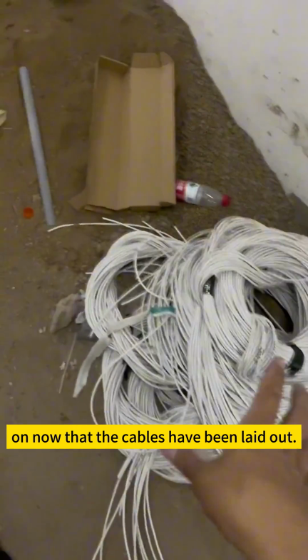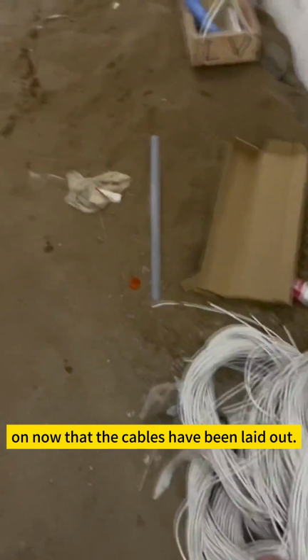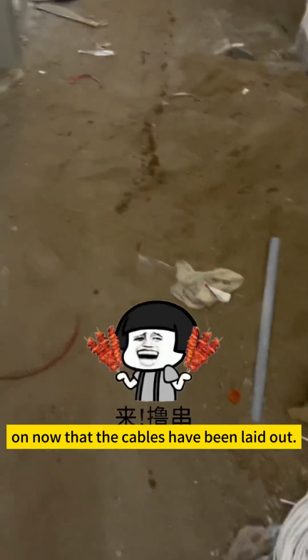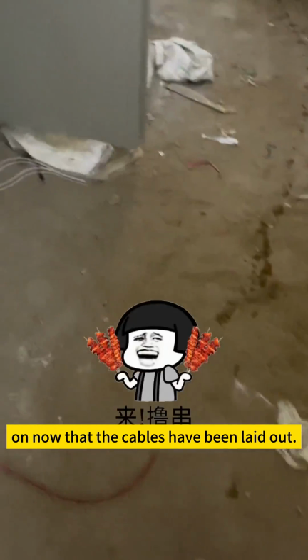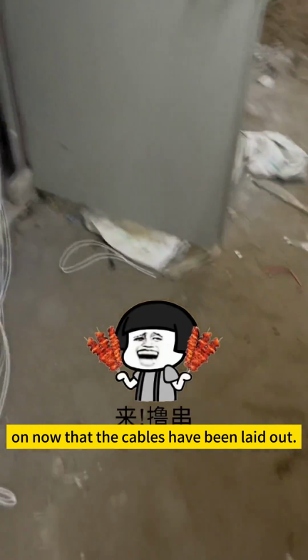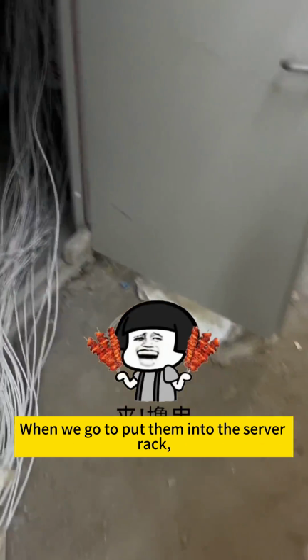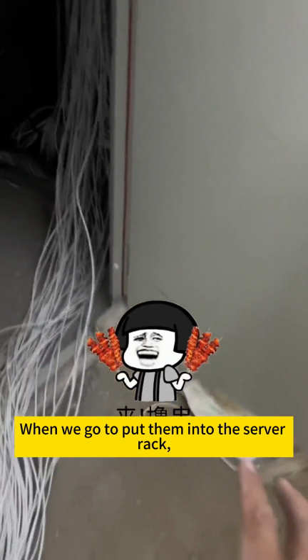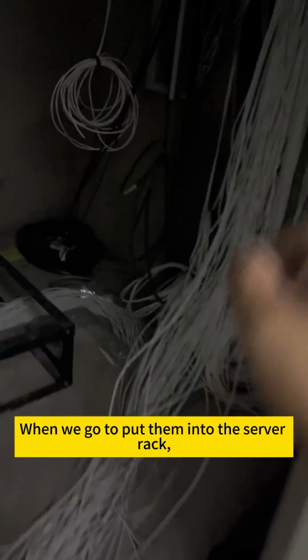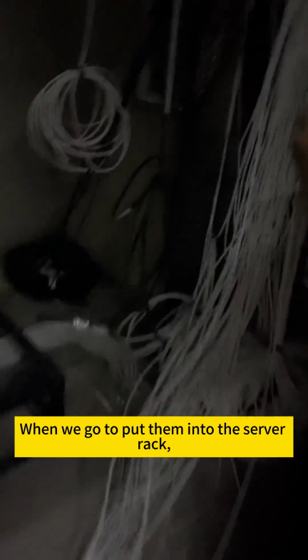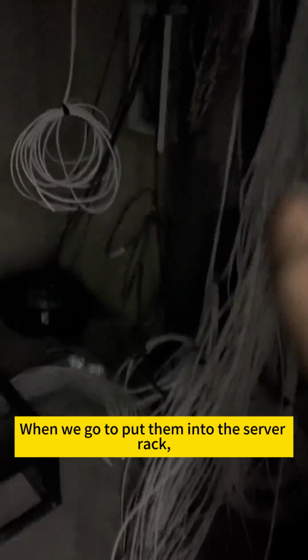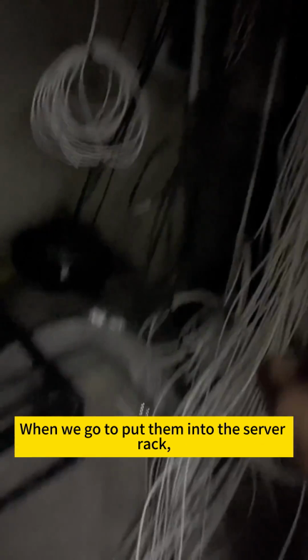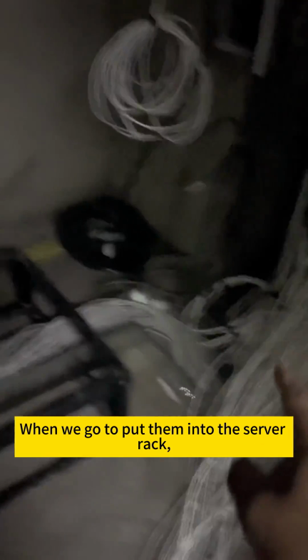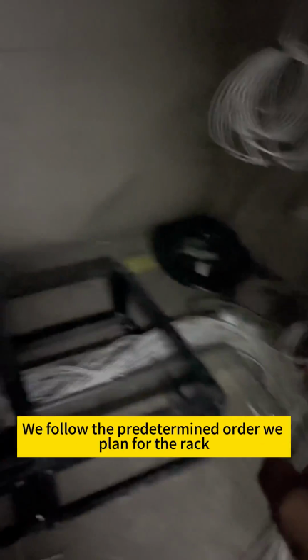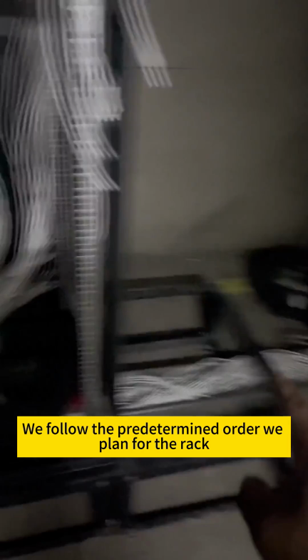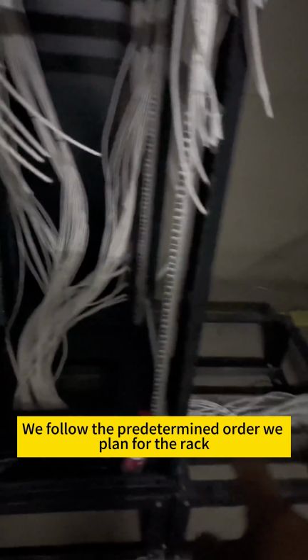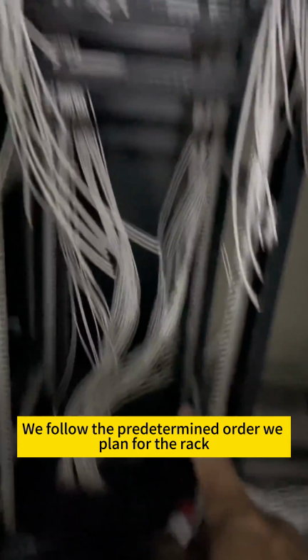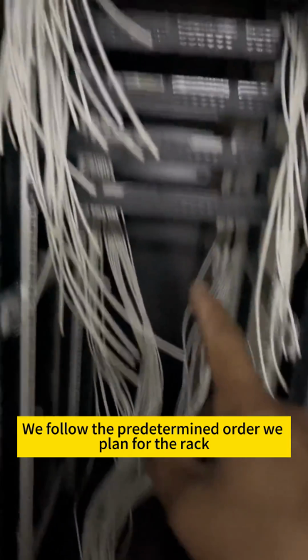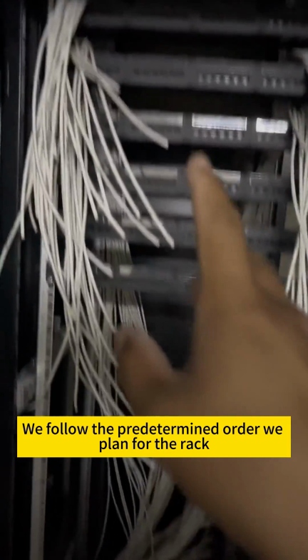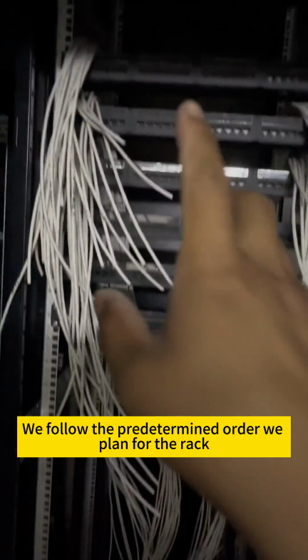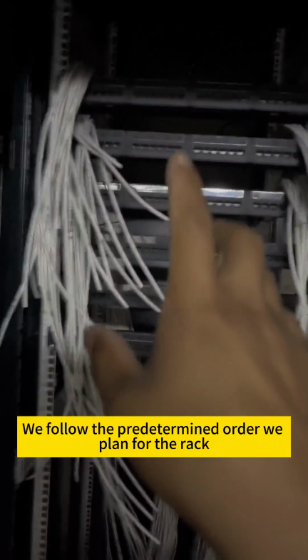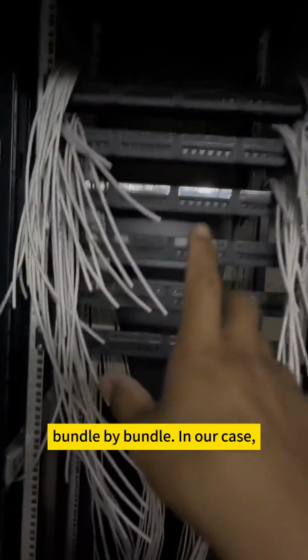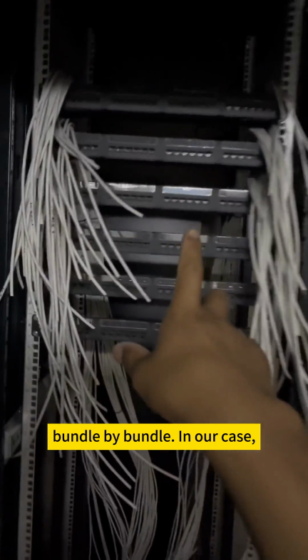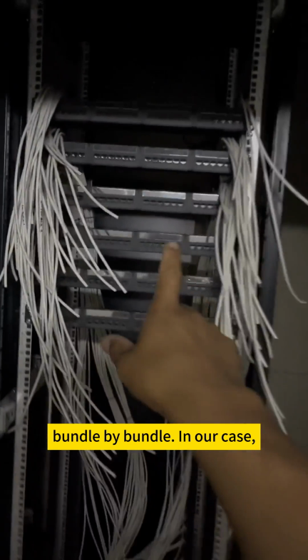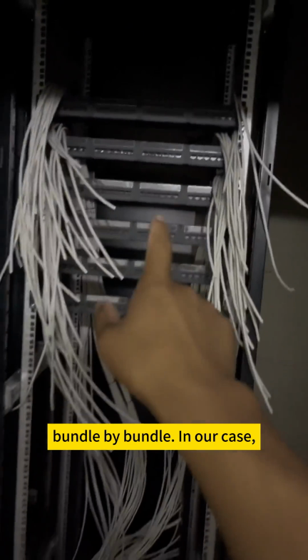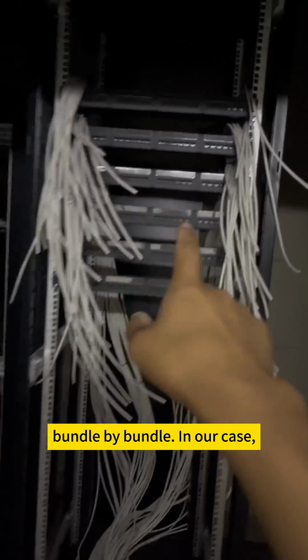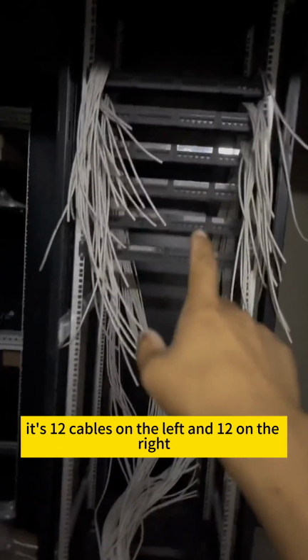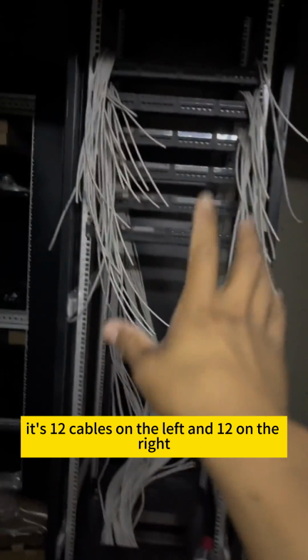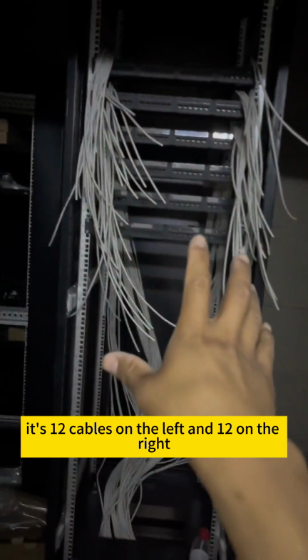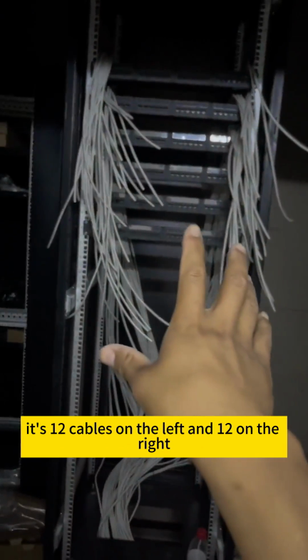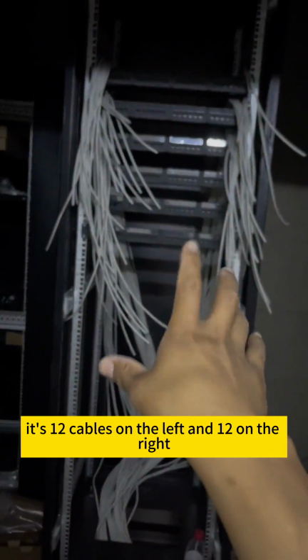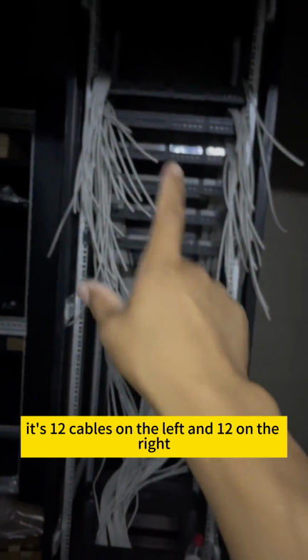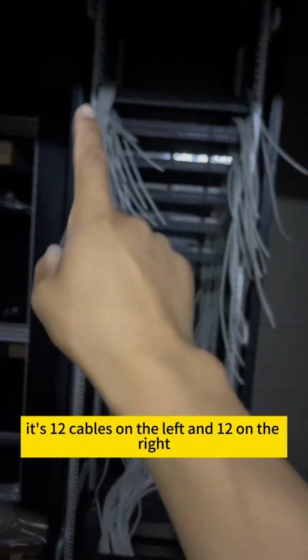Now that the cables have been laid out, when we go to put them into the server rack, we follow the predetermined order we planned for the rack, bundle by bundle. In our case, it's 12 cables on the left and 12 on the right.